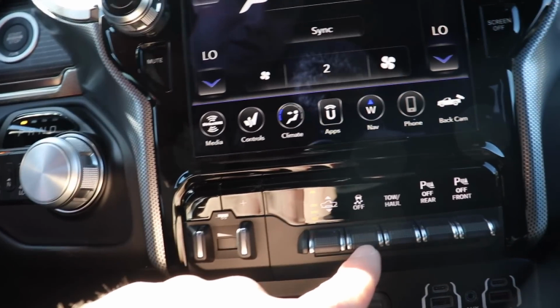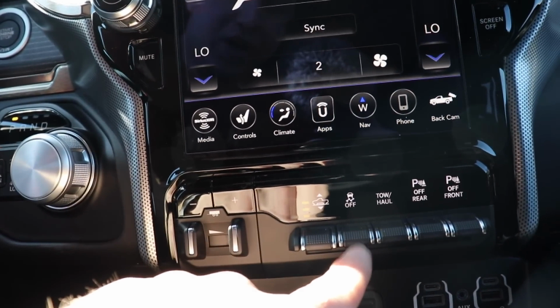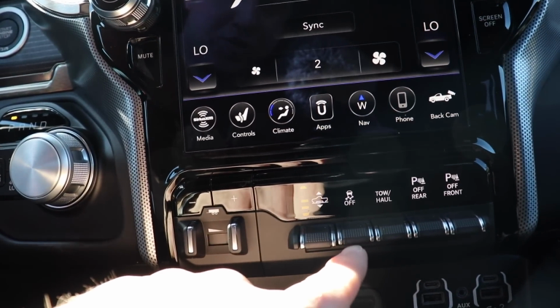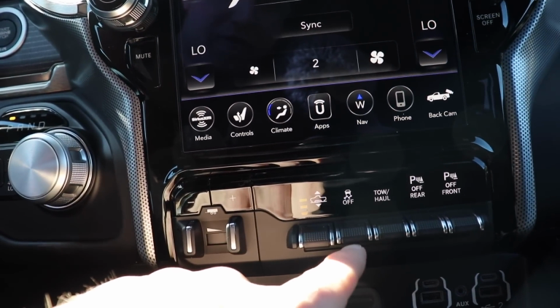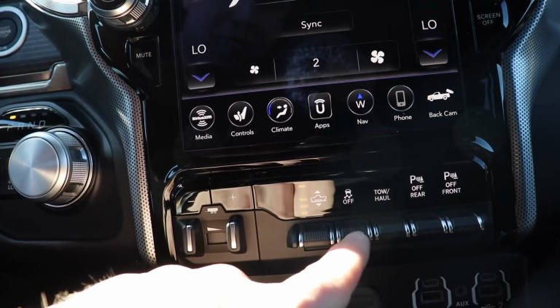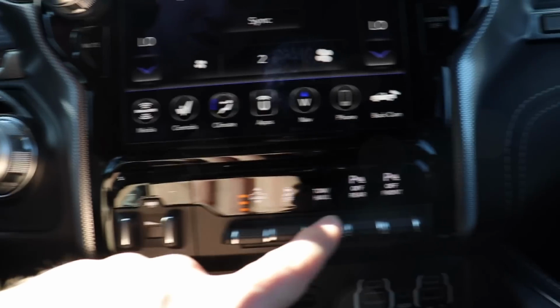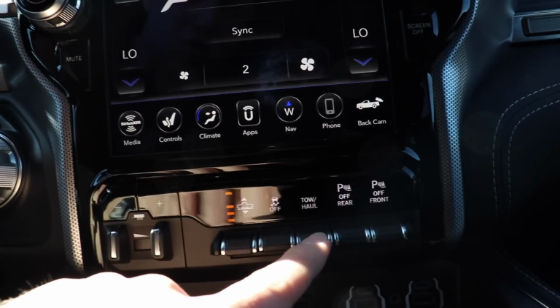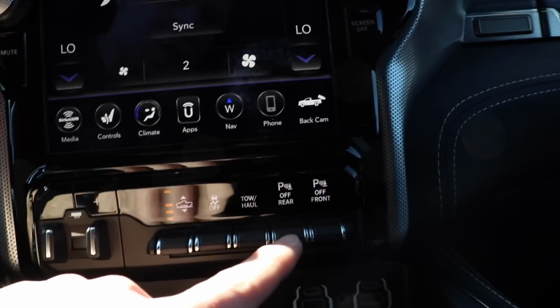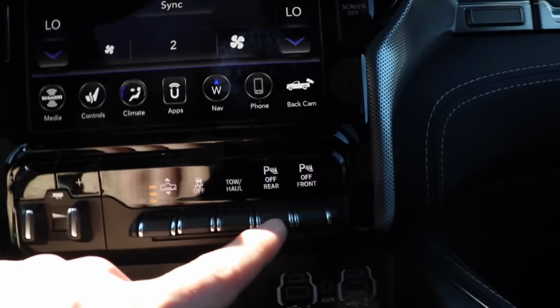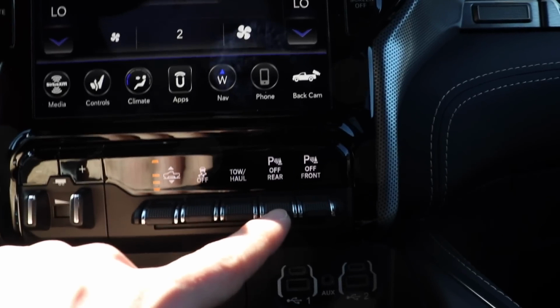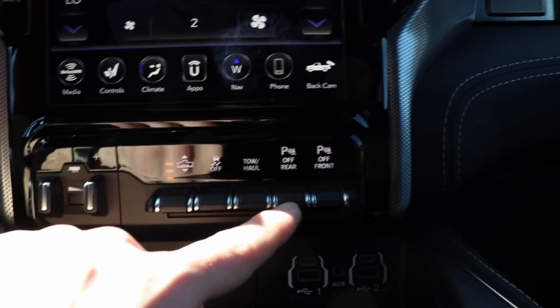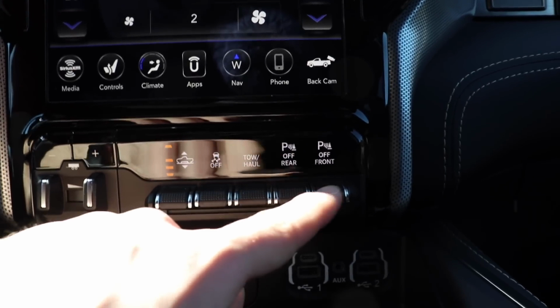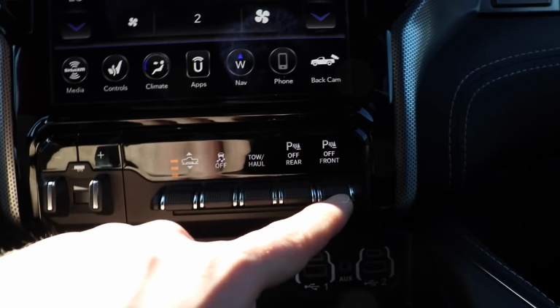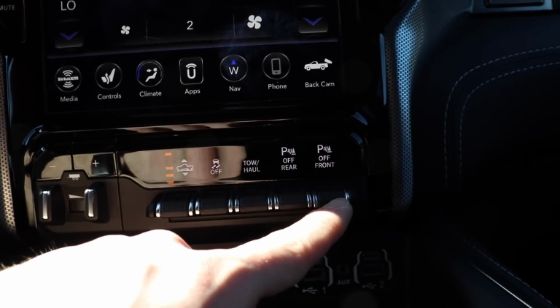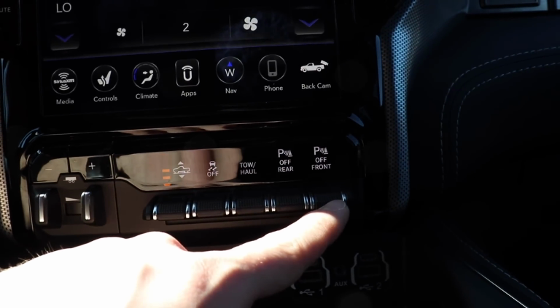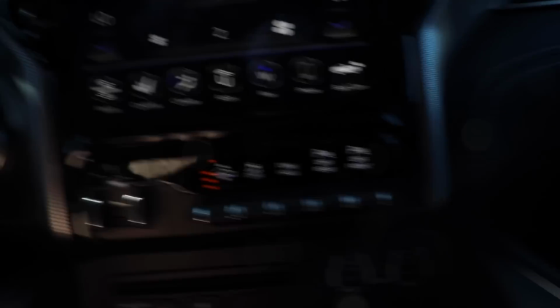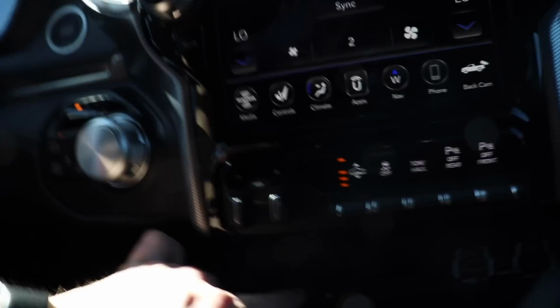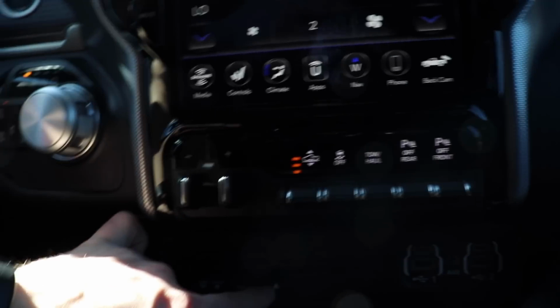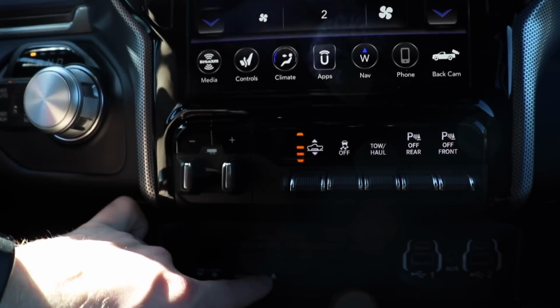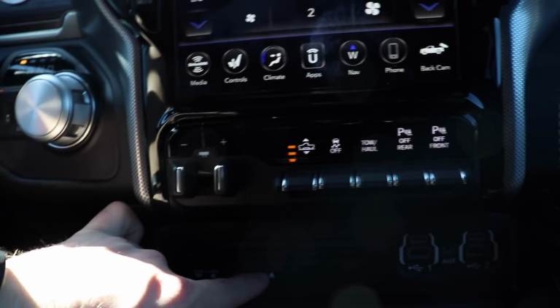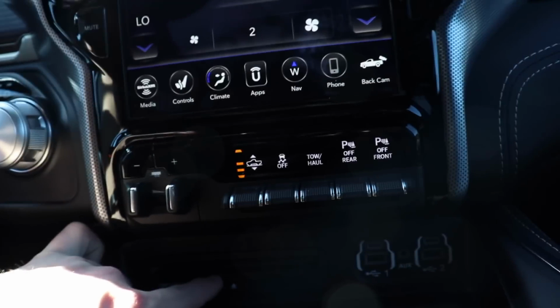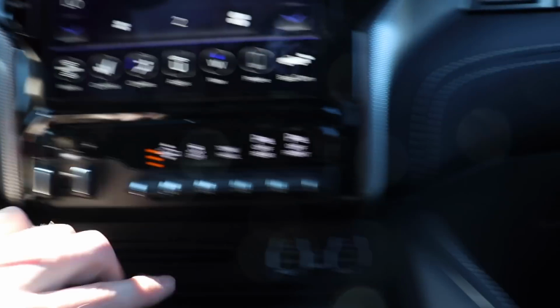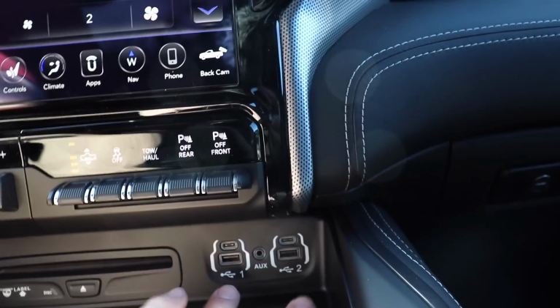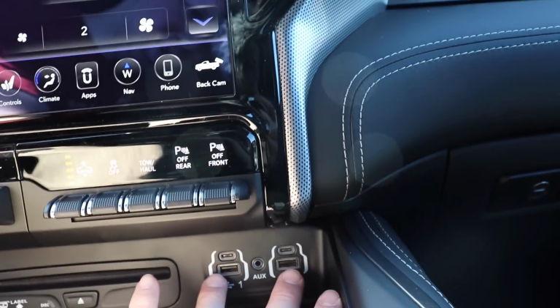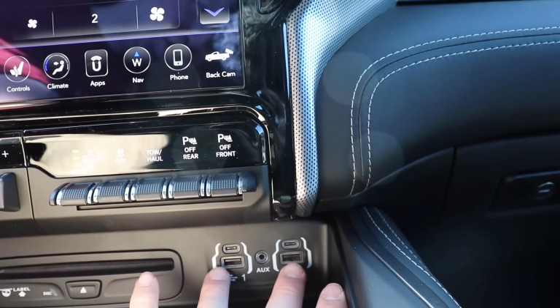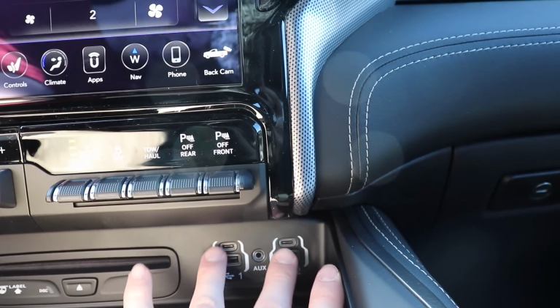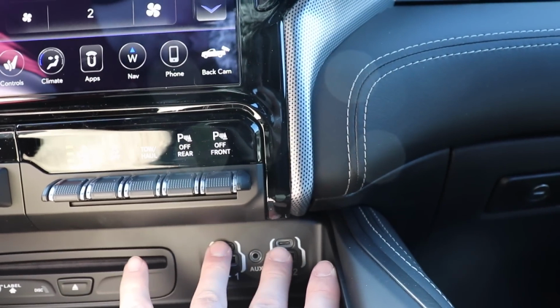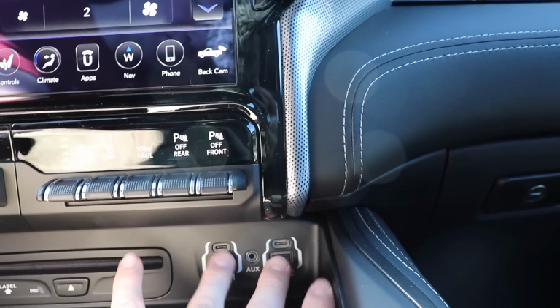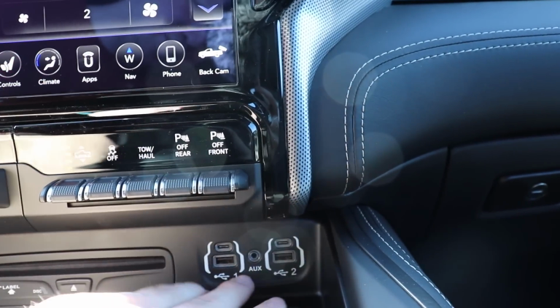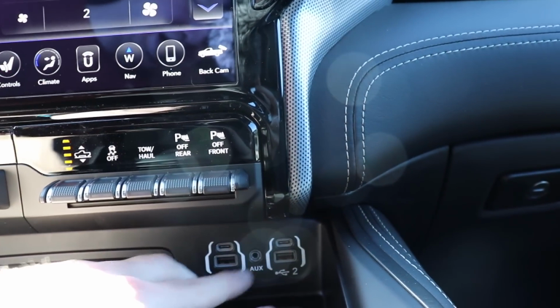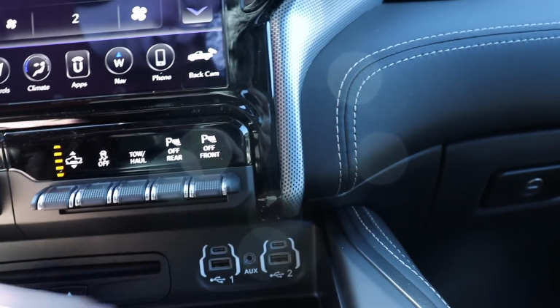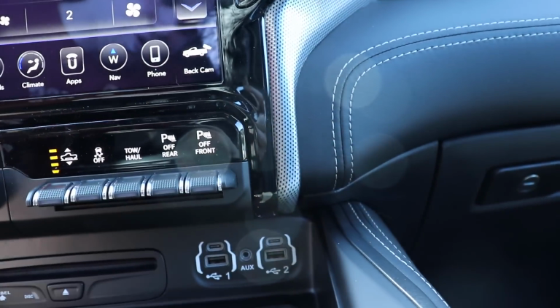To the right of that, you have your traction control off/on button, tow haul mode, your rear parking sensors off, your front parking sensors off. Under that, you have your compact disc CD reader, as well as two USB ports, two USB-C ports, and an auxiliary port.